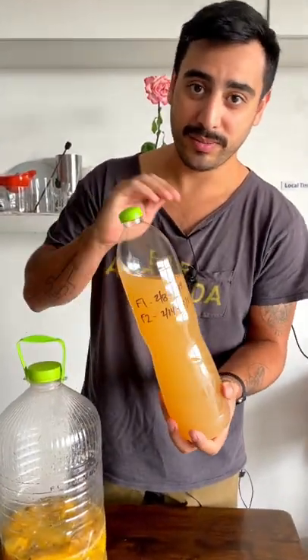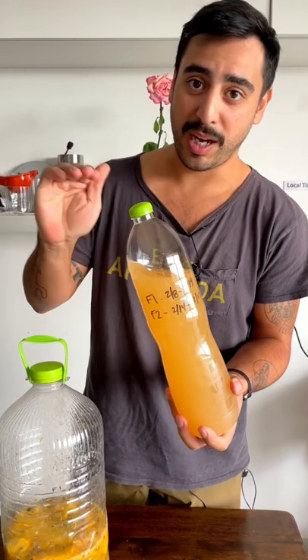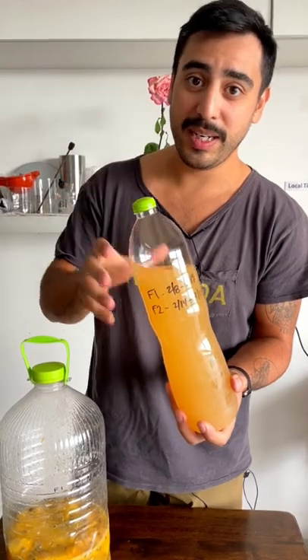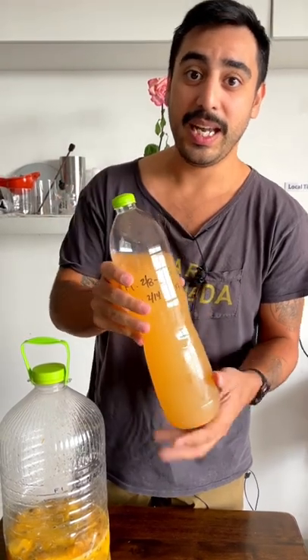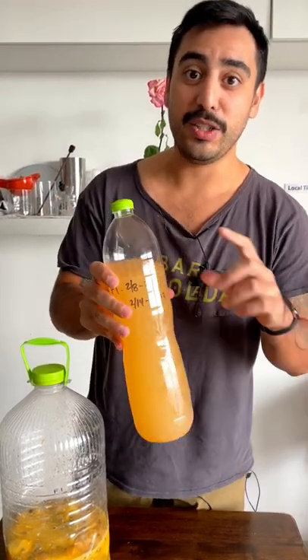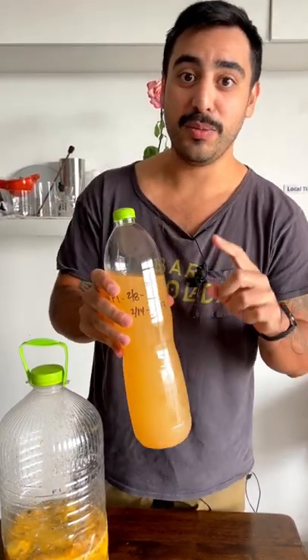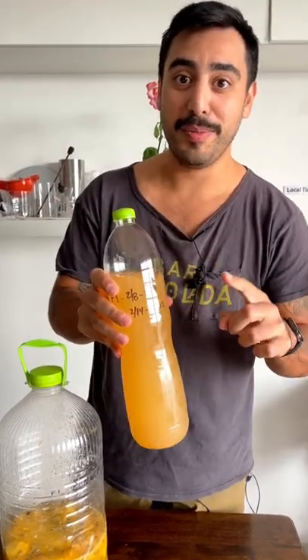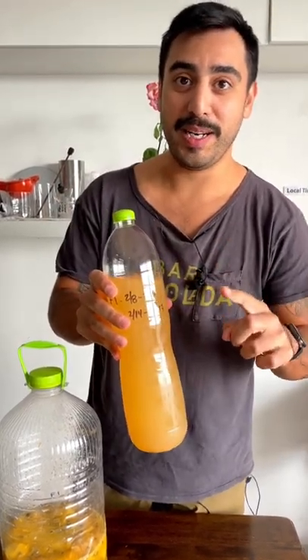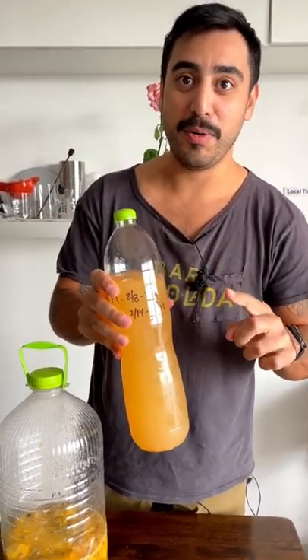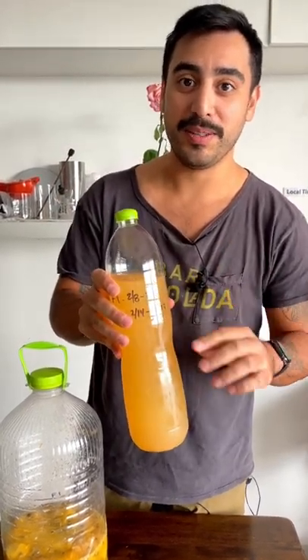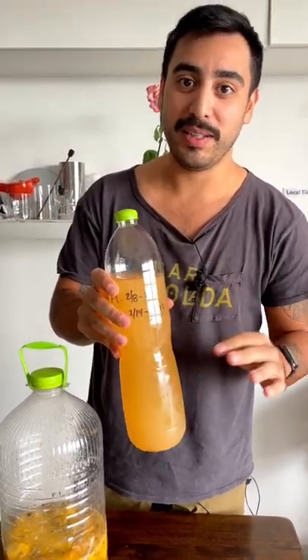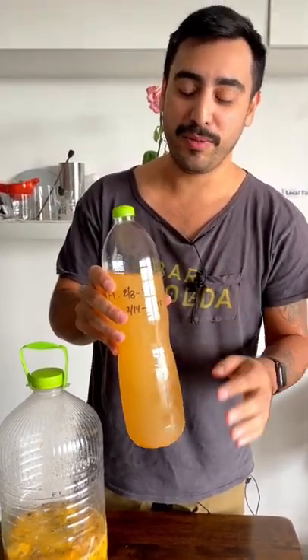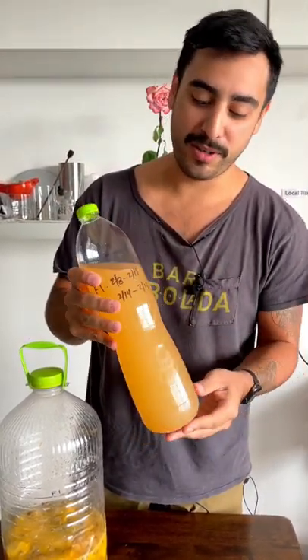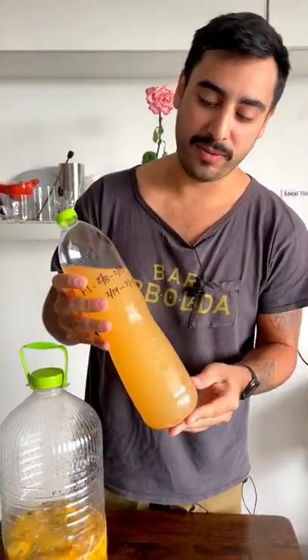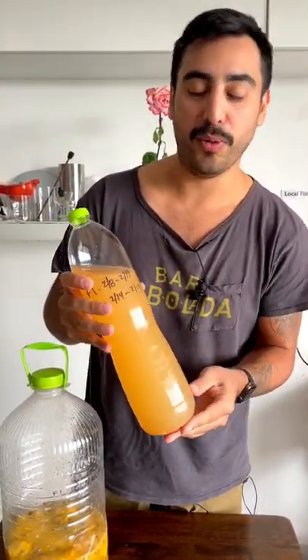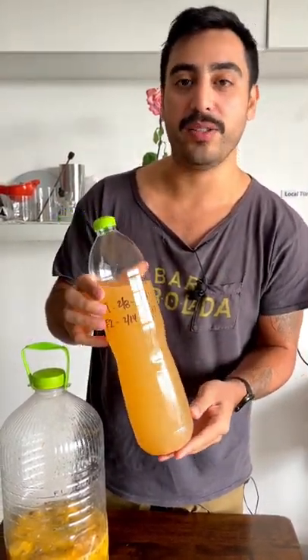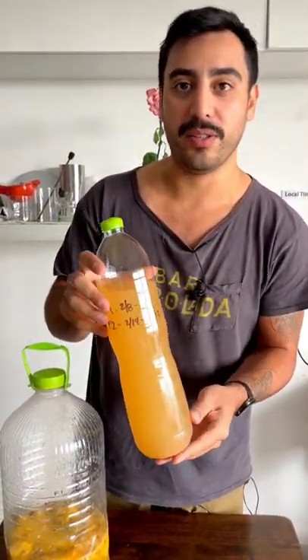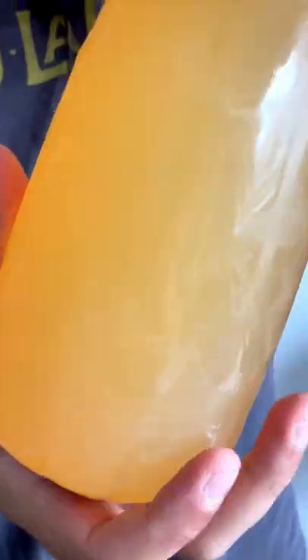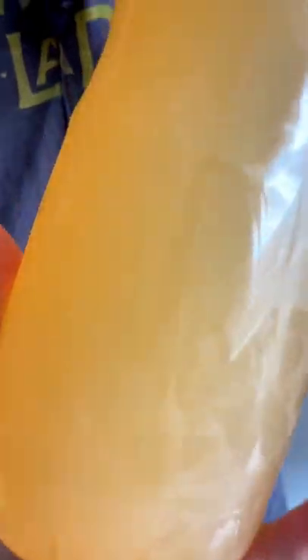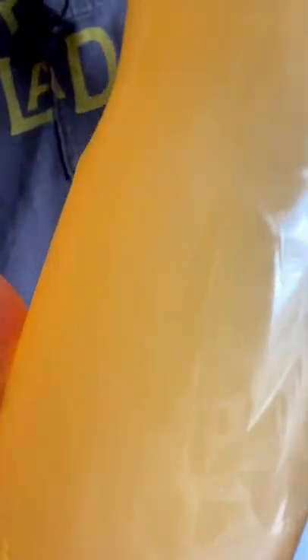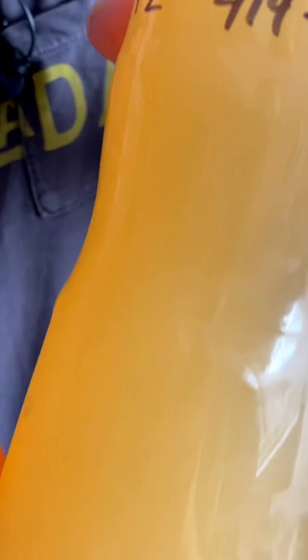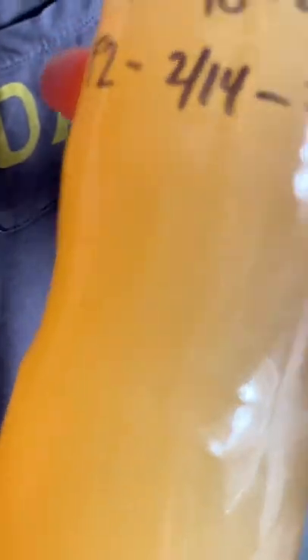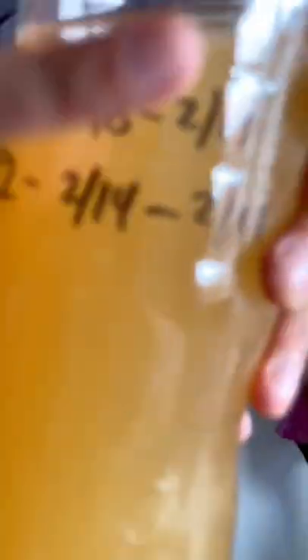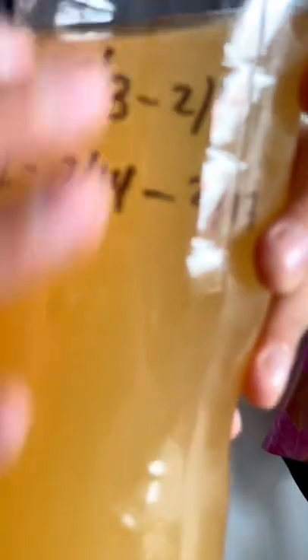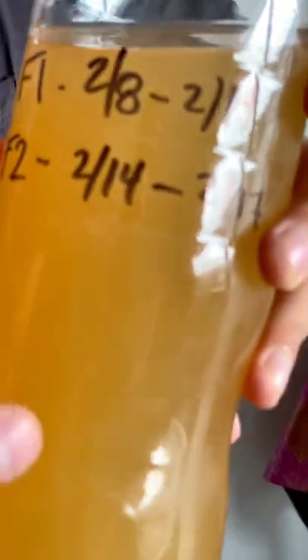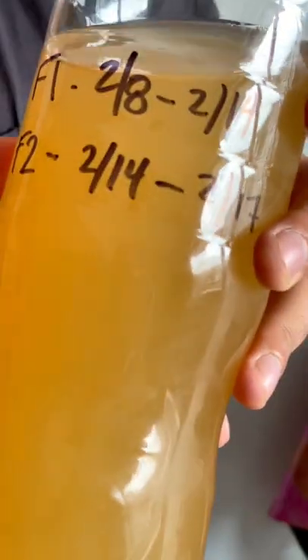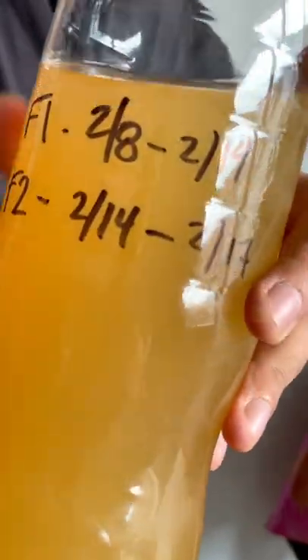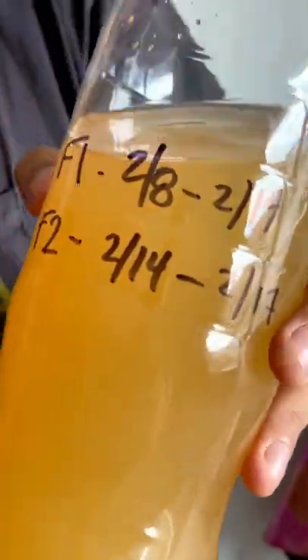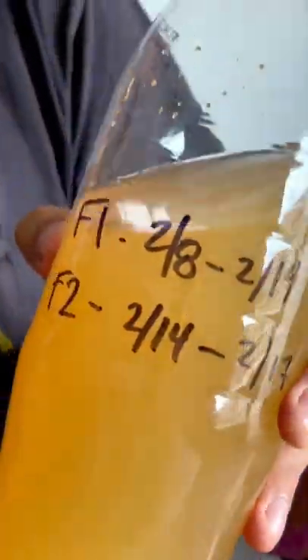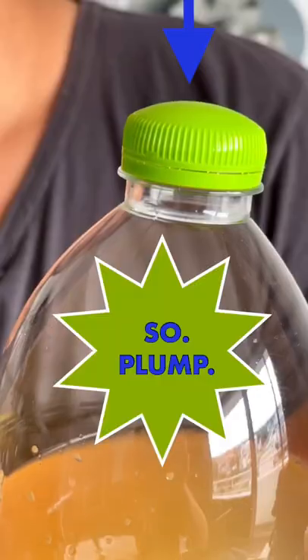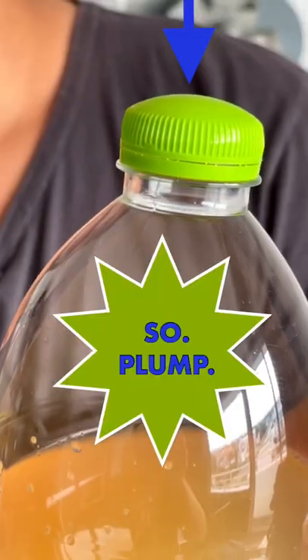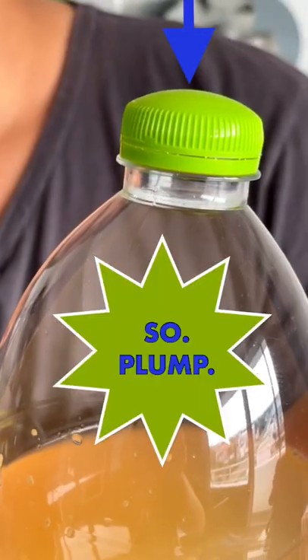Top it and don't burp it anymore. Leave it for another four days or so. You're going to allow the pressure to build and it's going to become nice and plump.